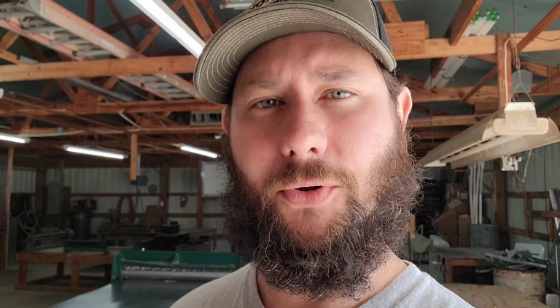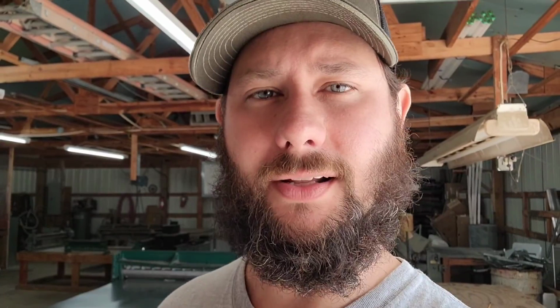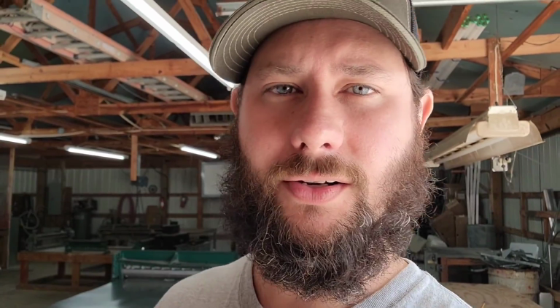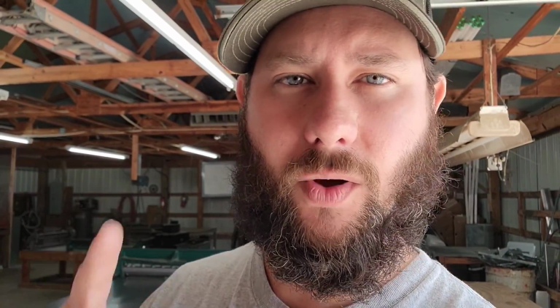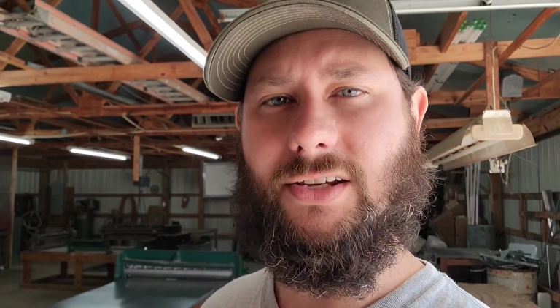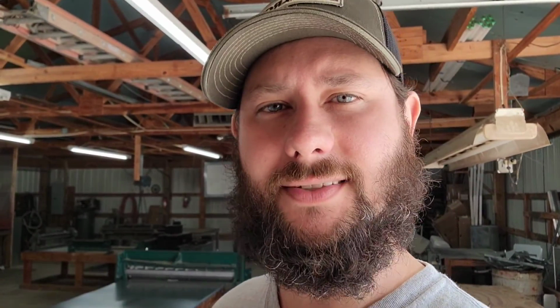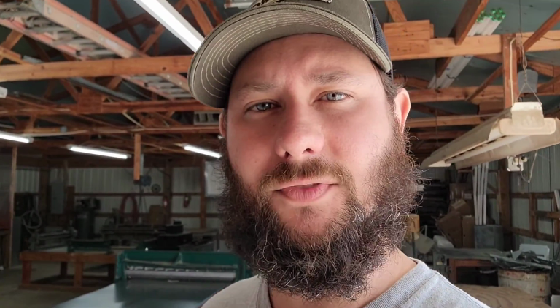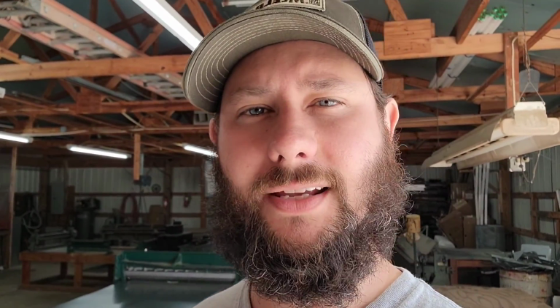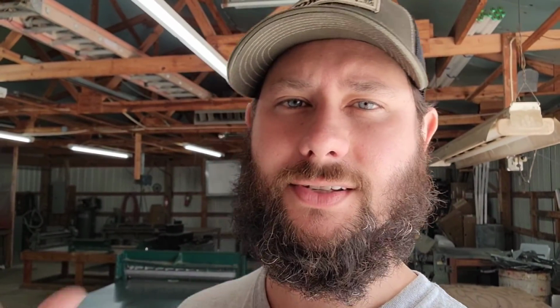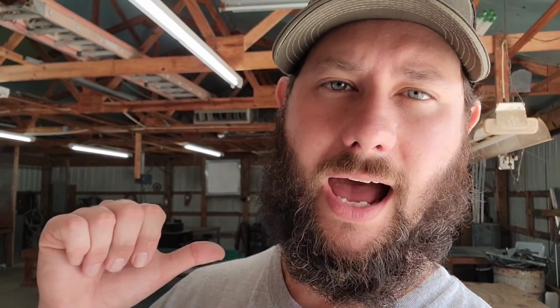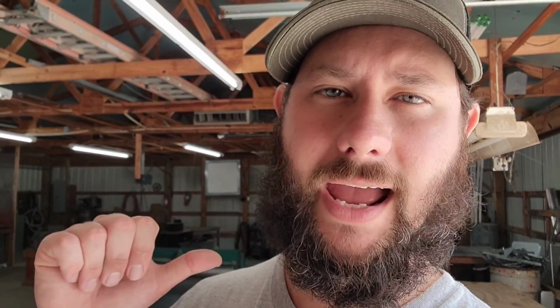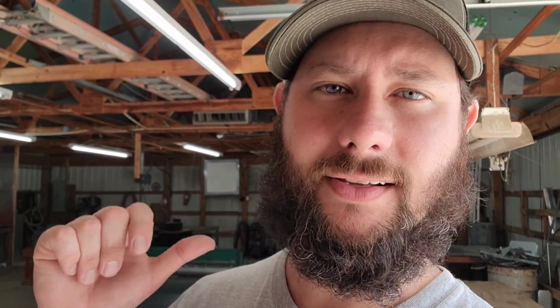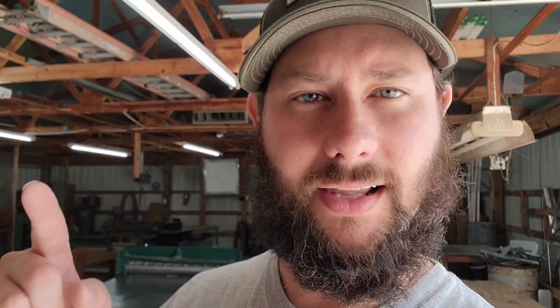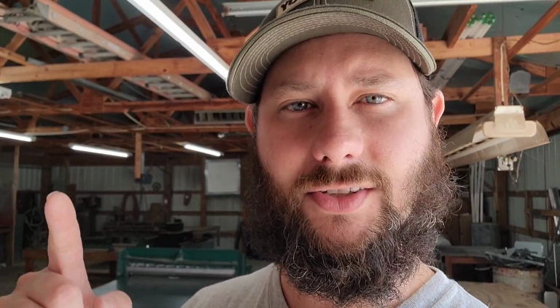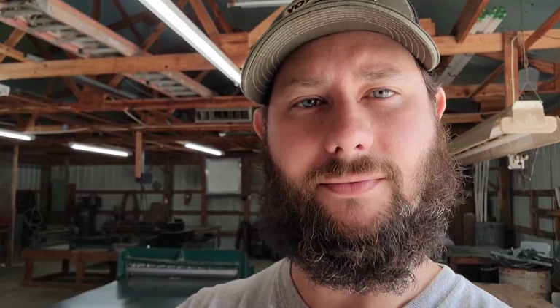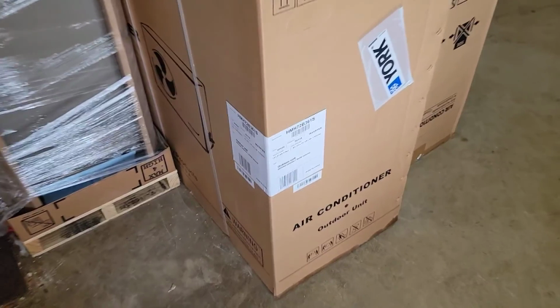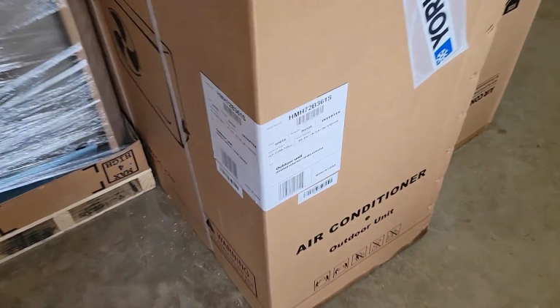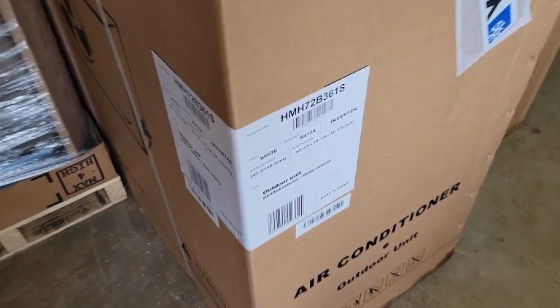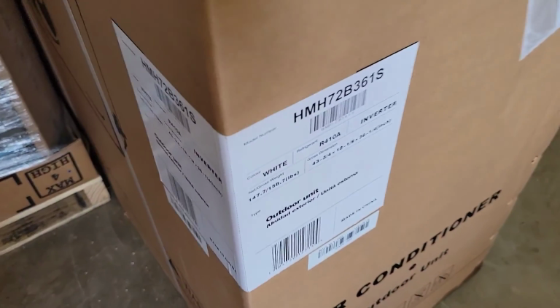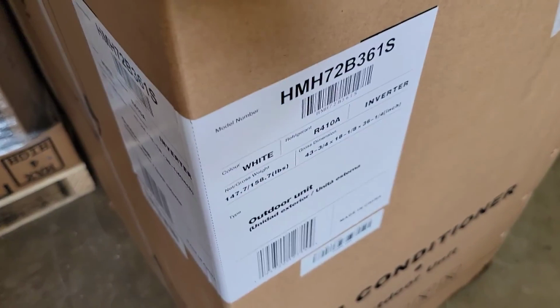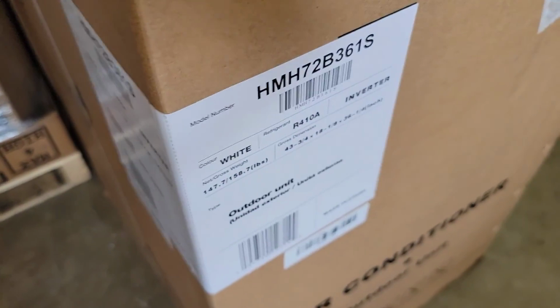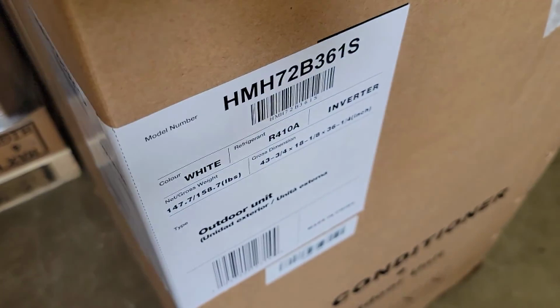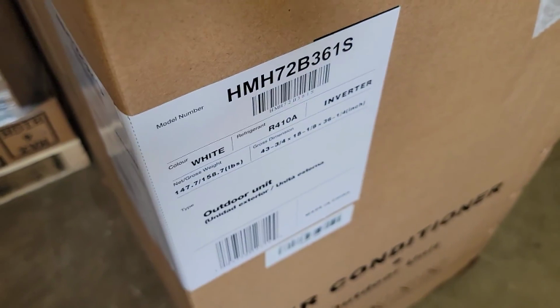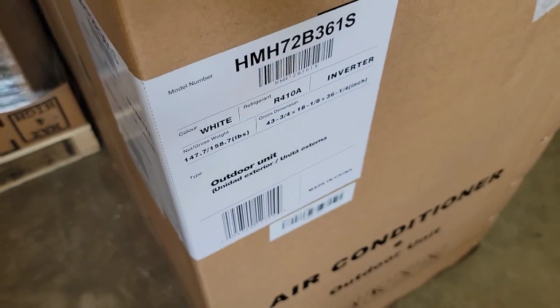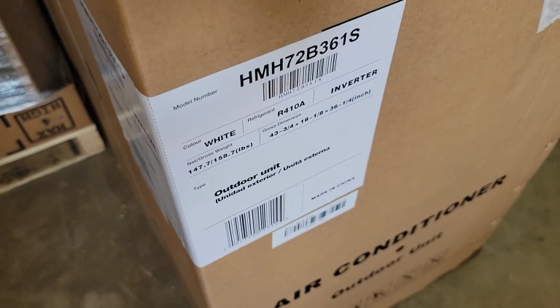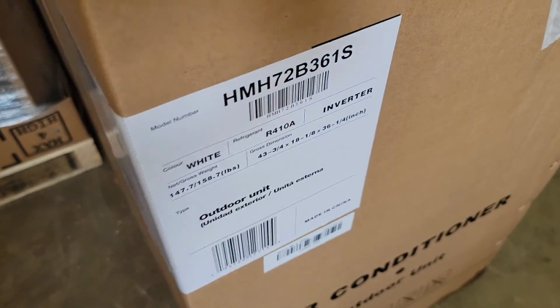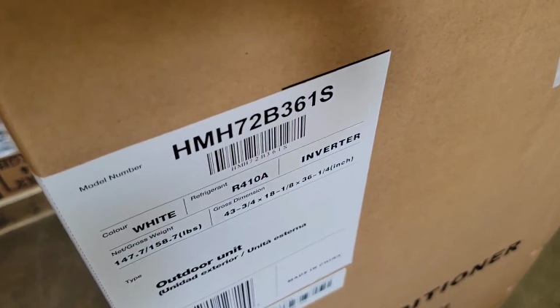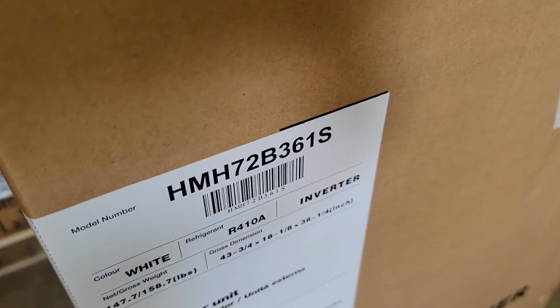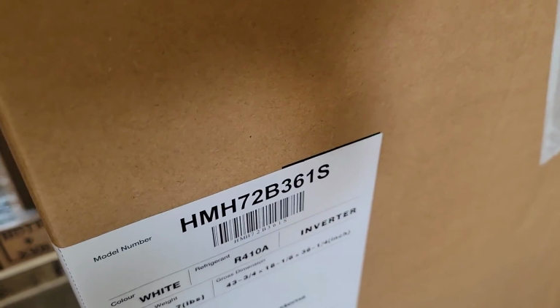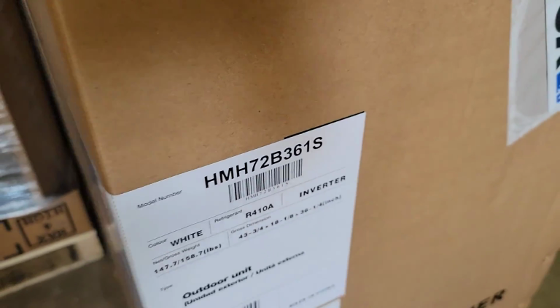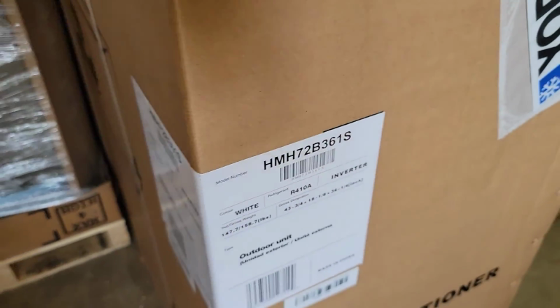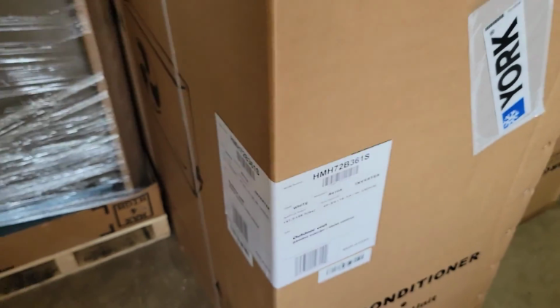Hope you're ready to learn. You're watching HVAC Tips for Technicians. I'm Tad. Let's get started. Before we go to the new construction house, this is an HMH7 — this is a three ton, you can see it says 36.